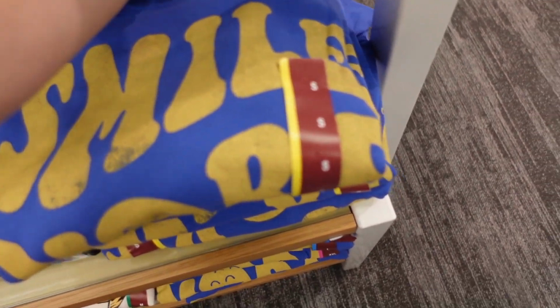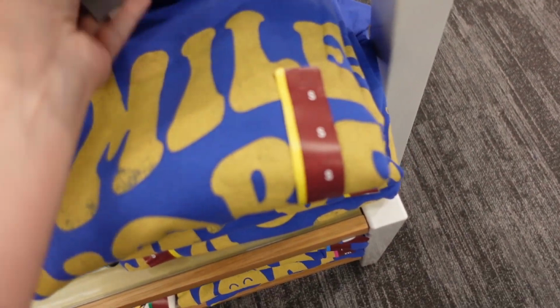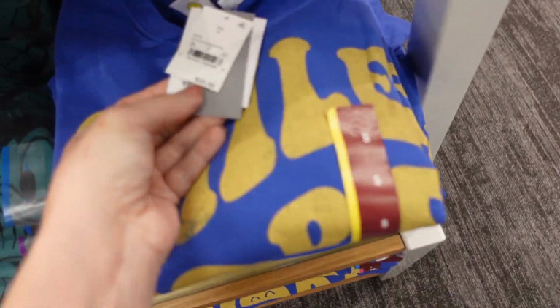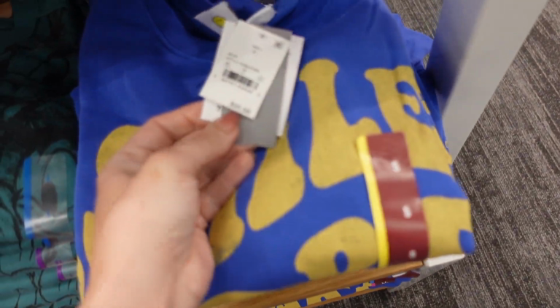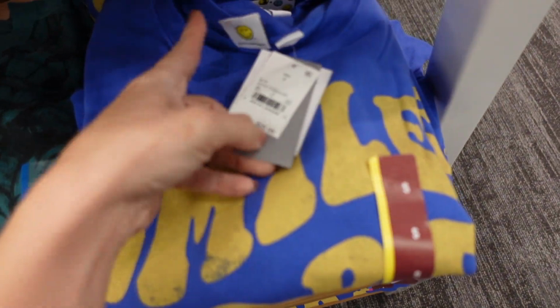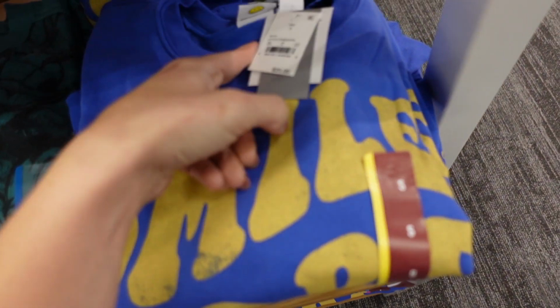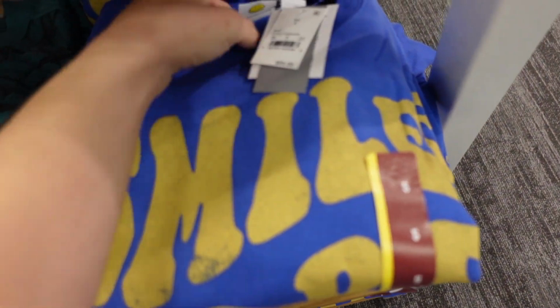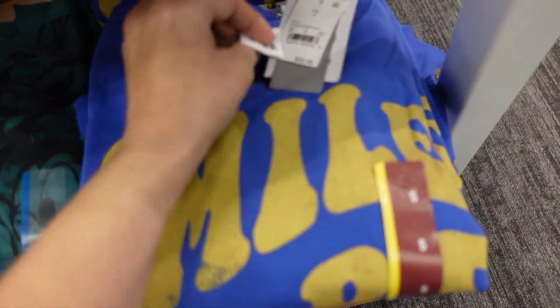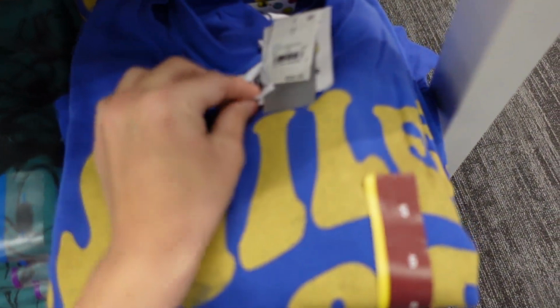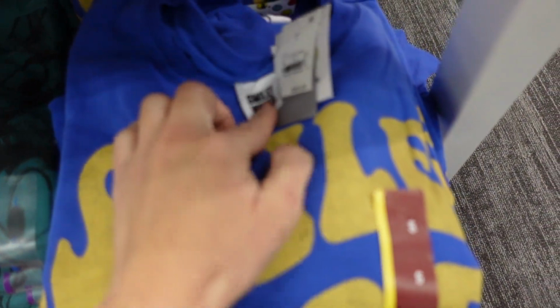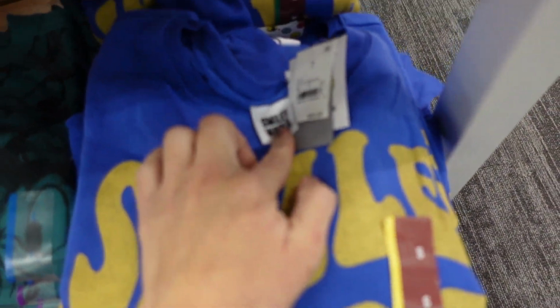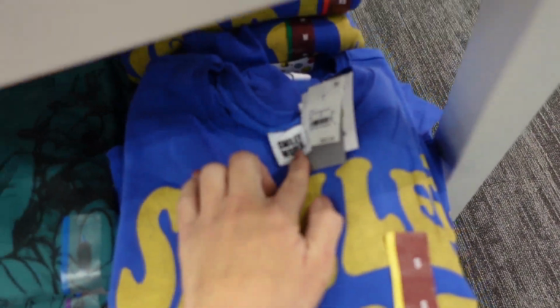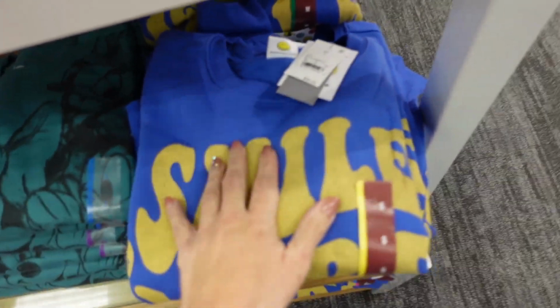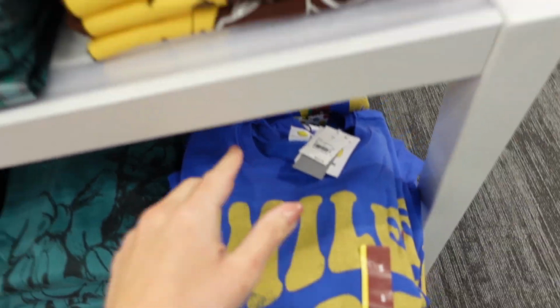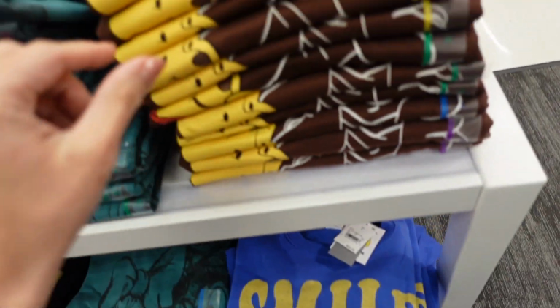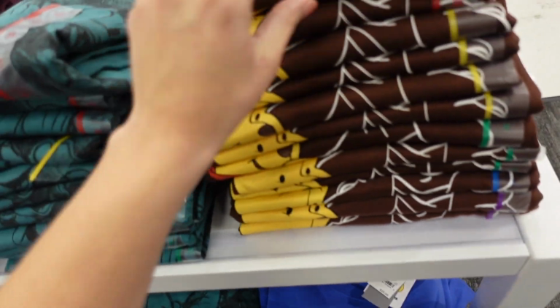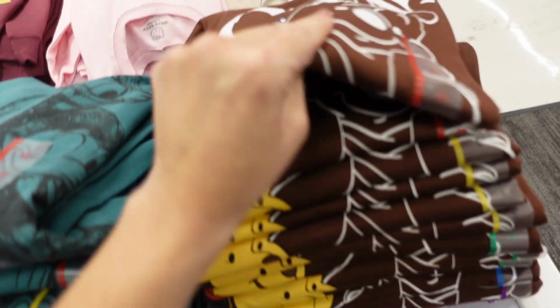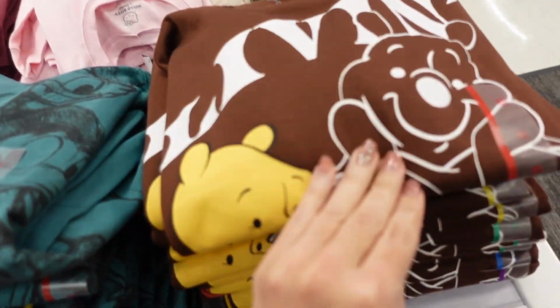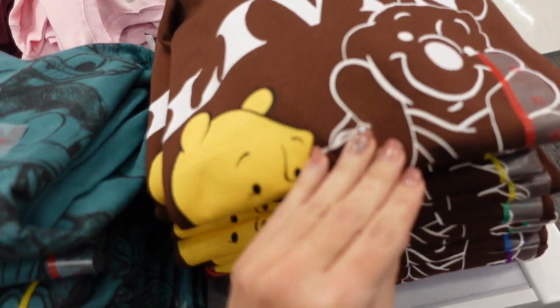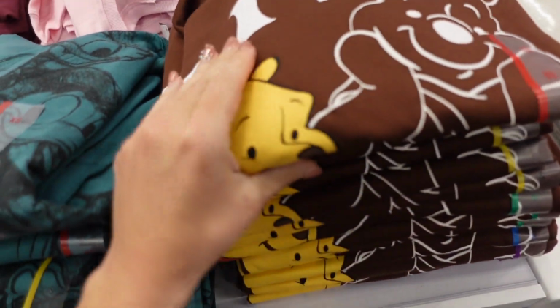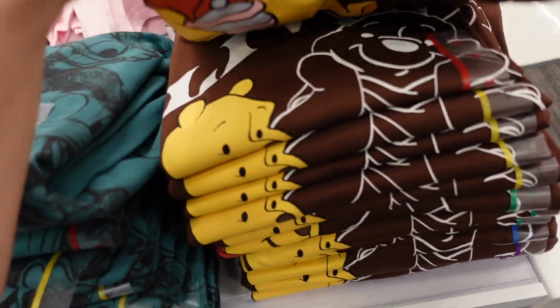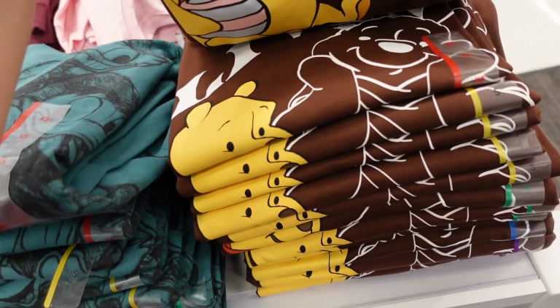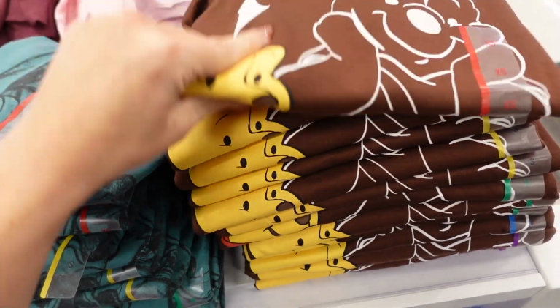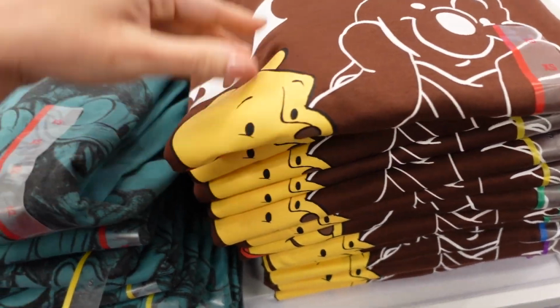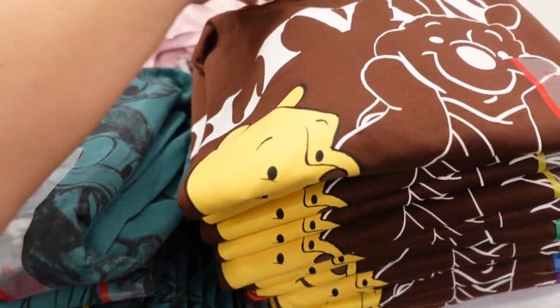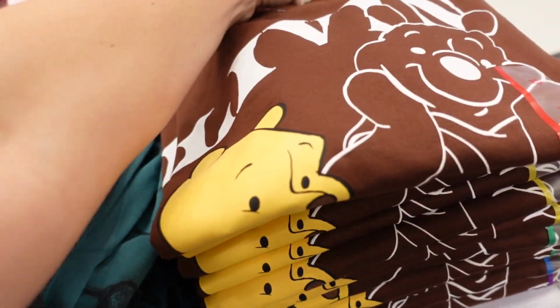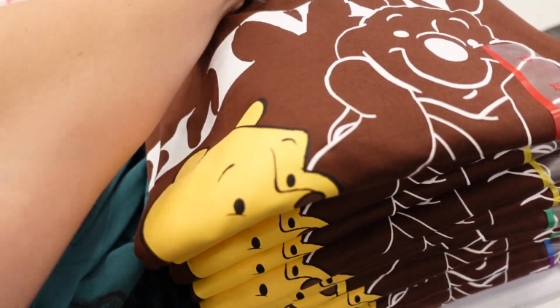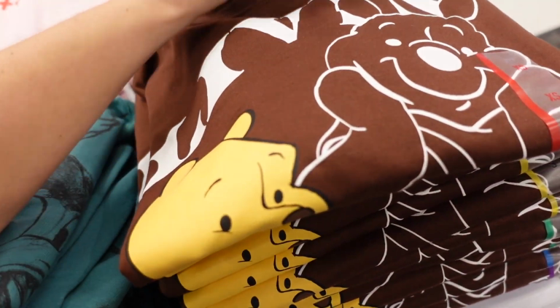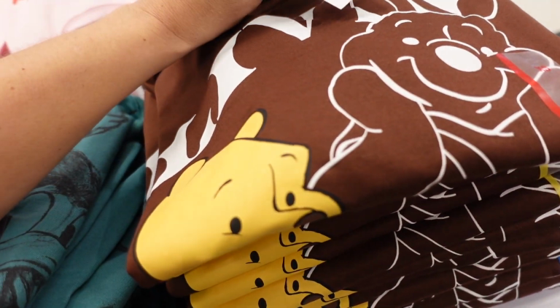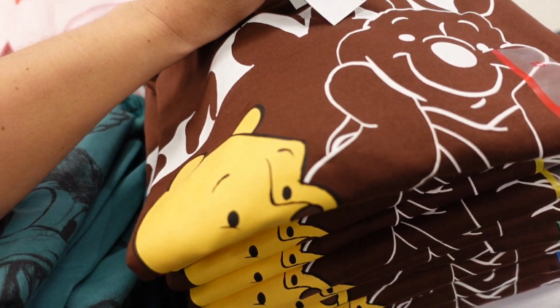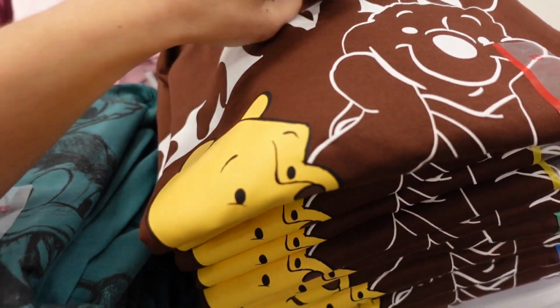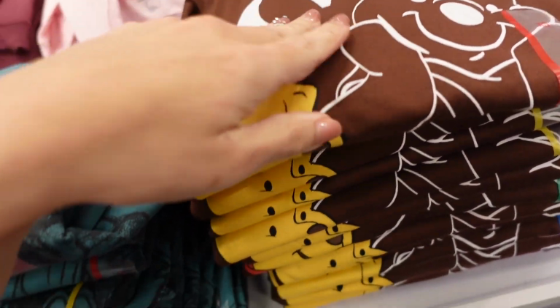More graphic sweatshirts — they have 'Smile More' in blue for $20, Smiley World, and Winnie the Pooh for $20.